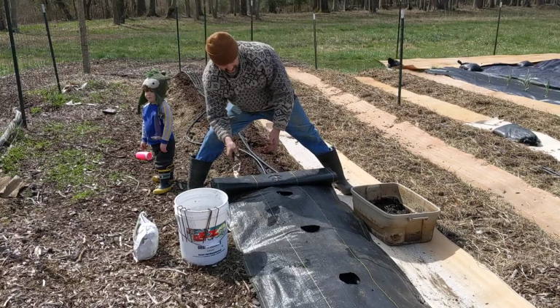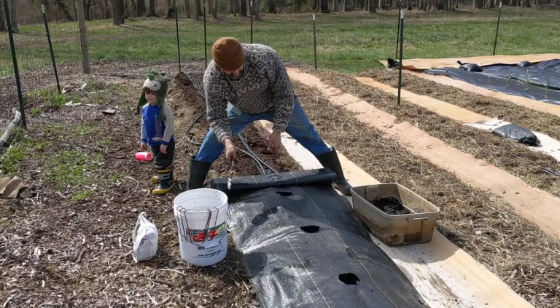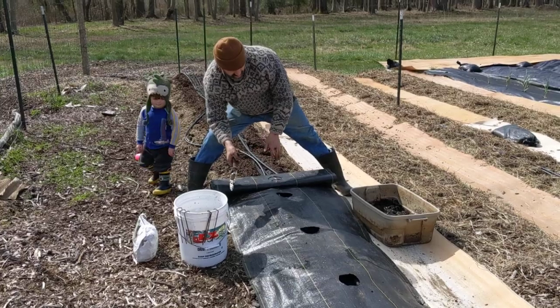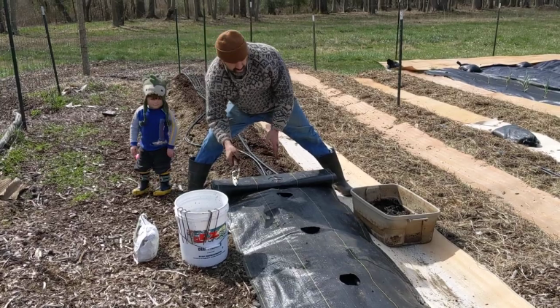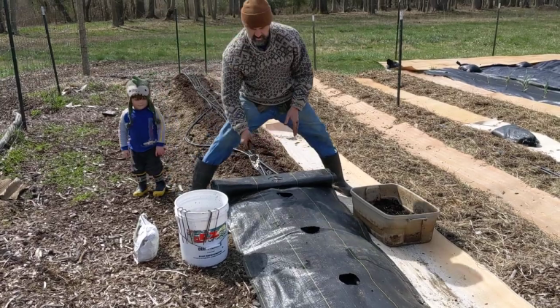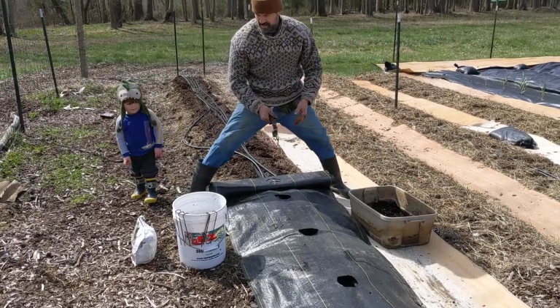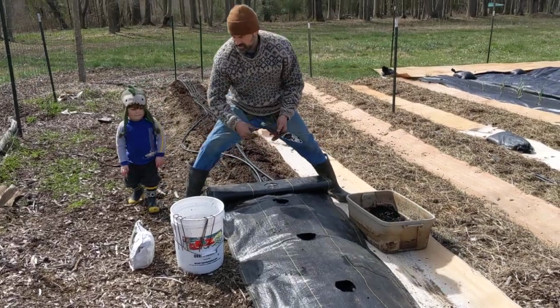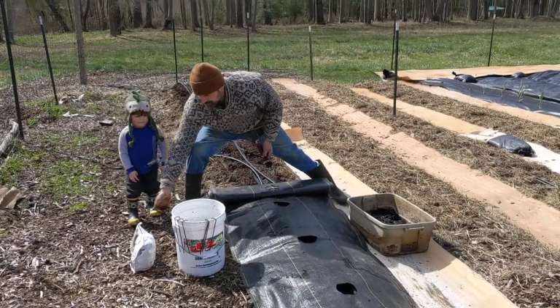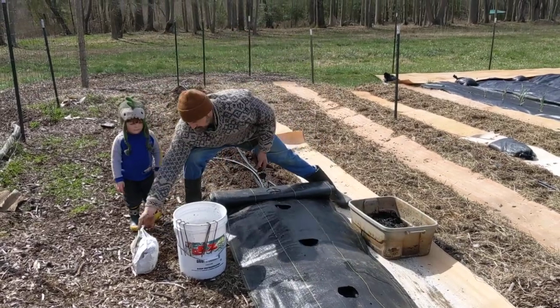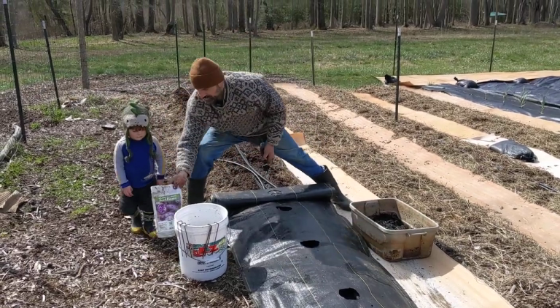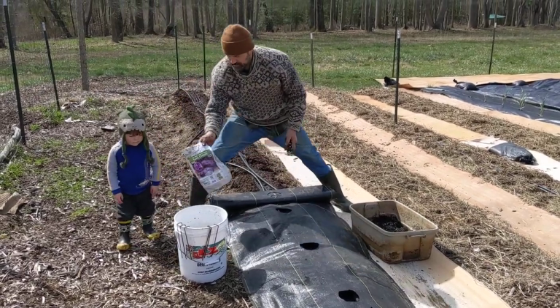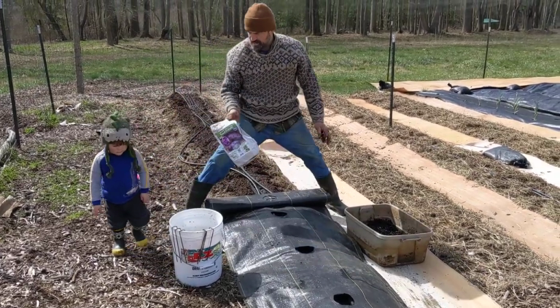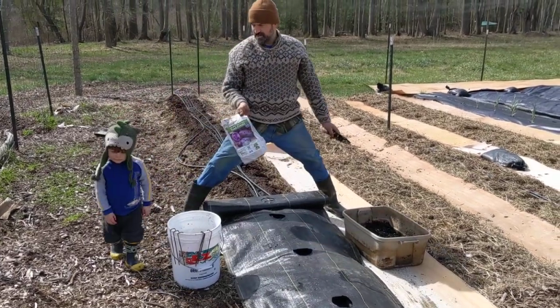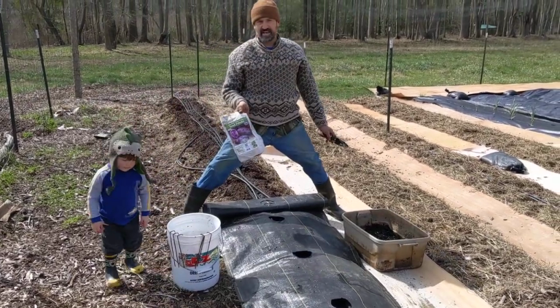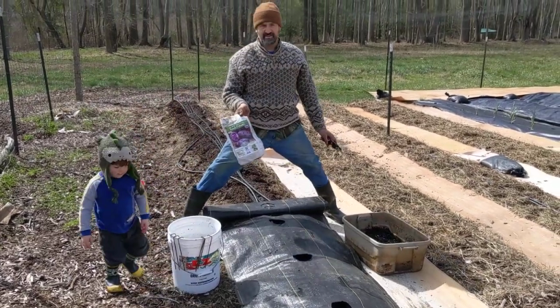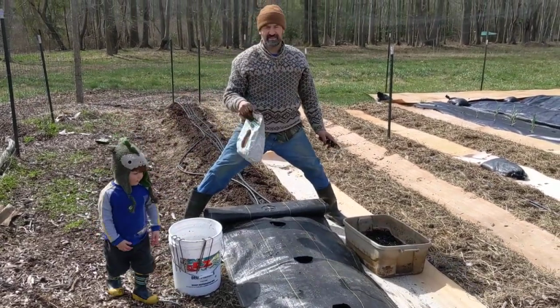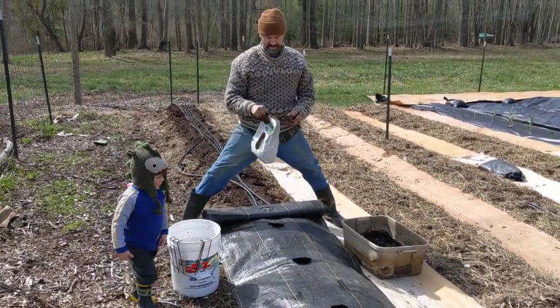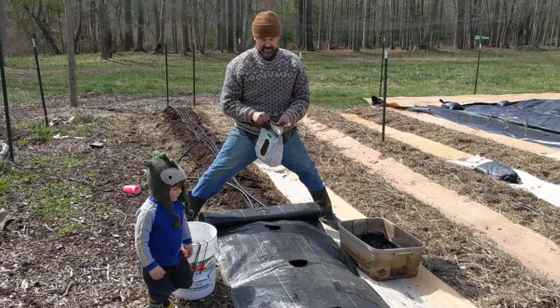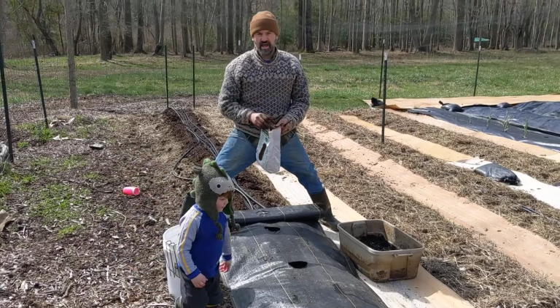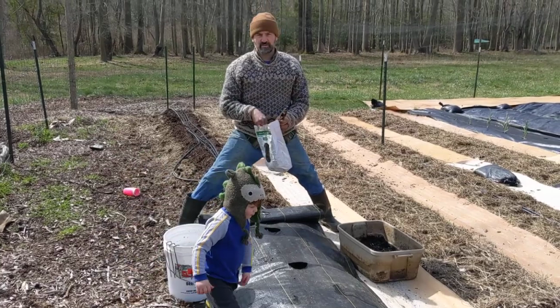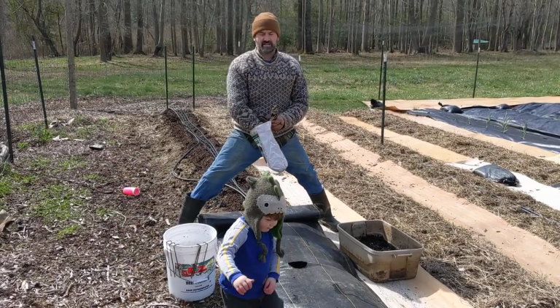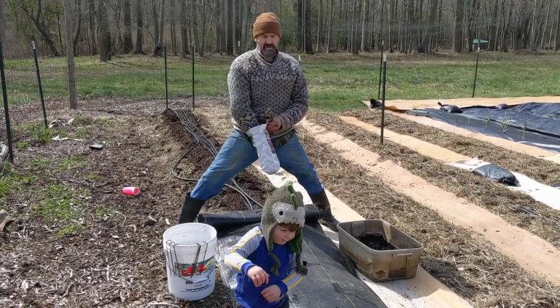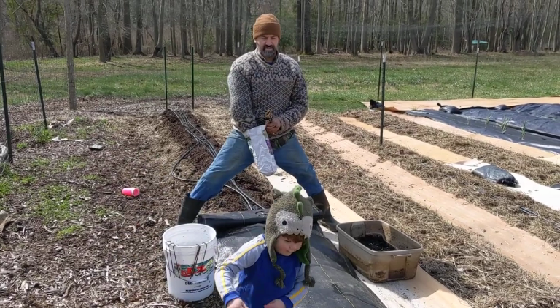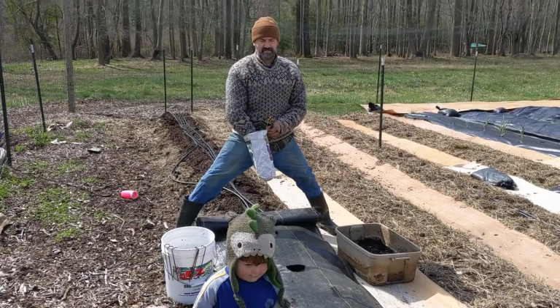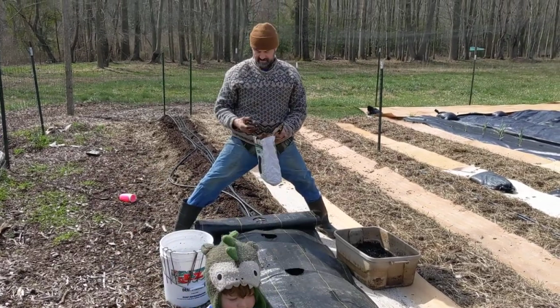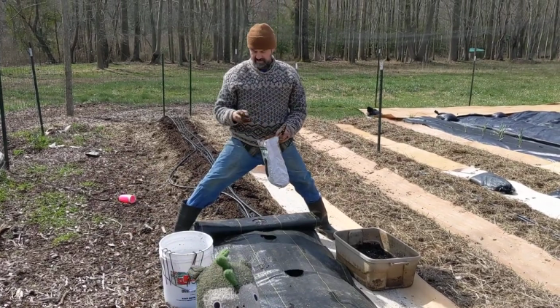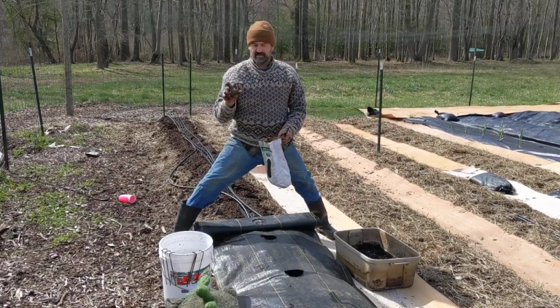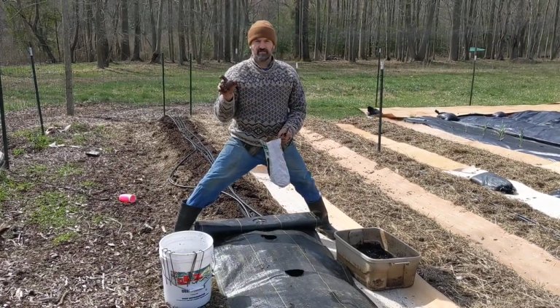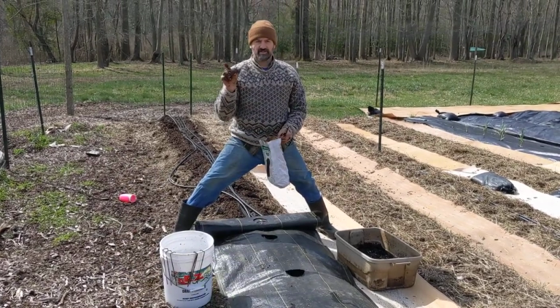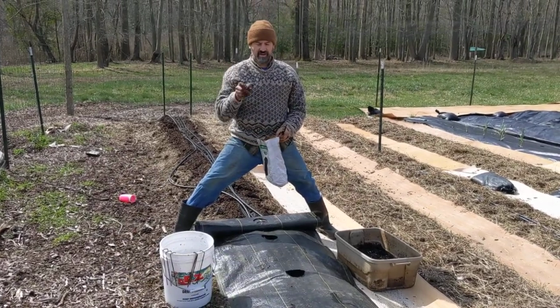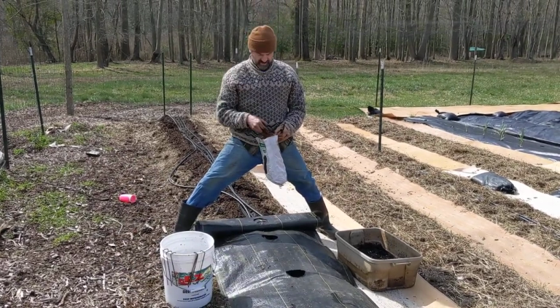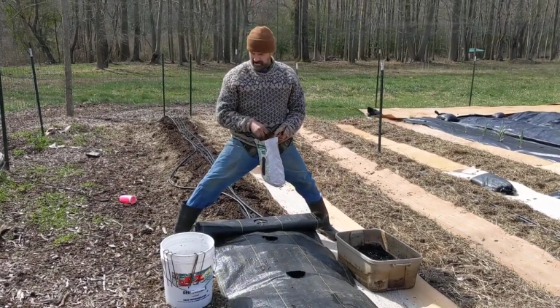Alright, so we're doing potatoes from seed potatoes. So not actual seeds, but a nice tuber that's already got a start going.